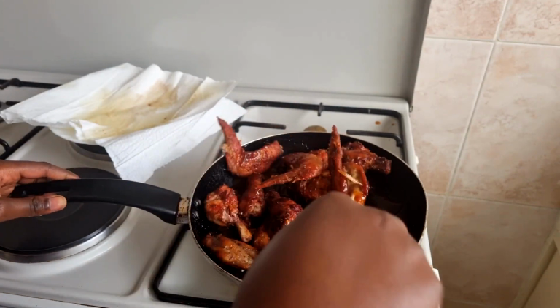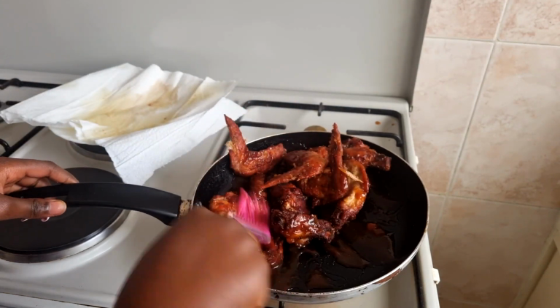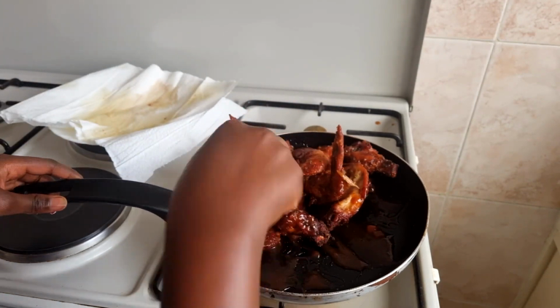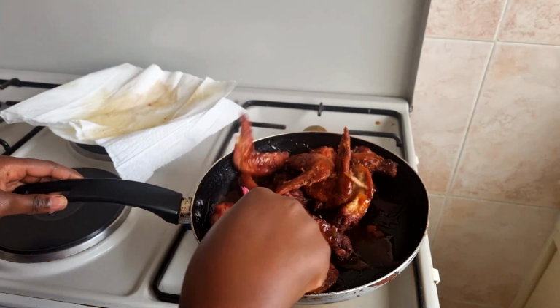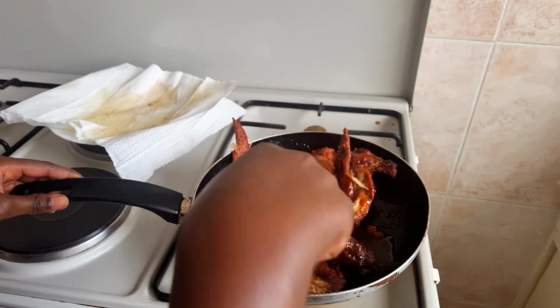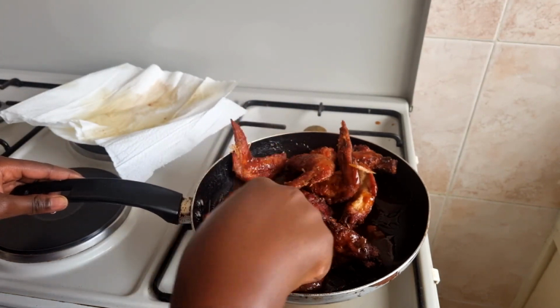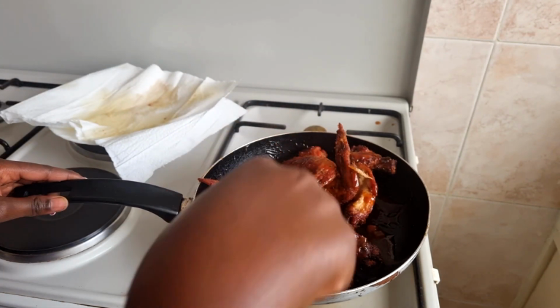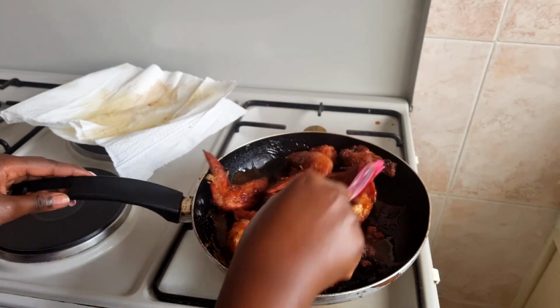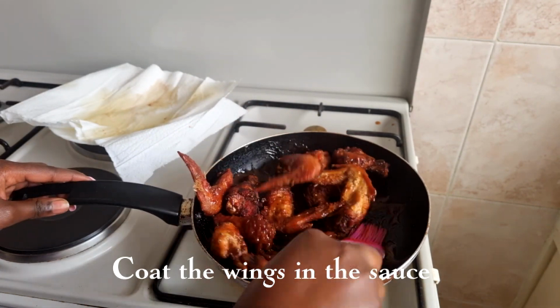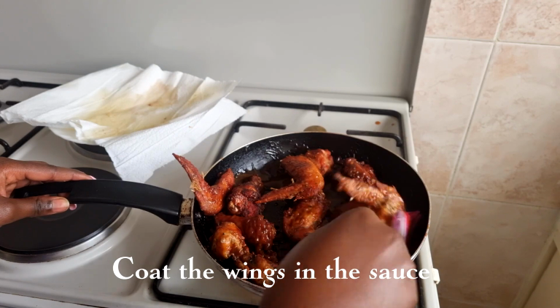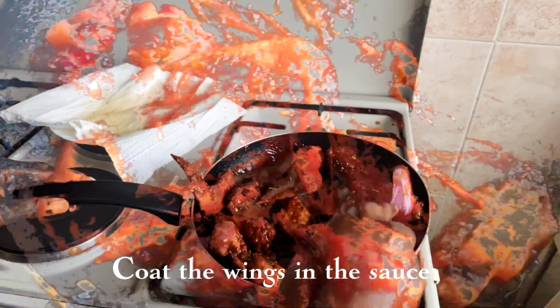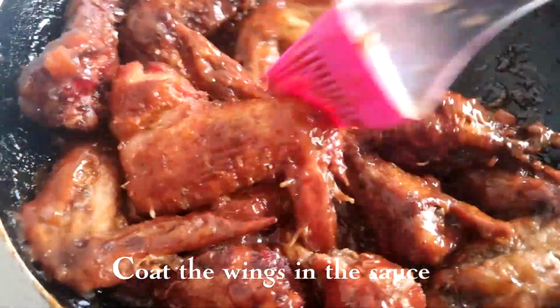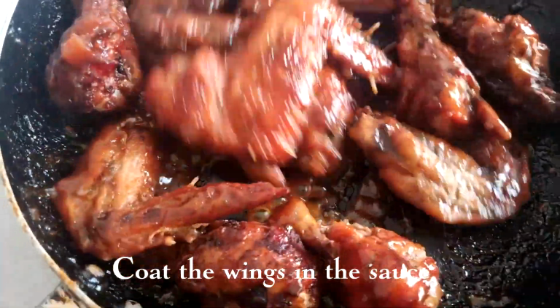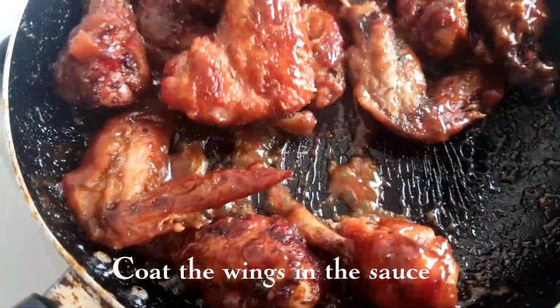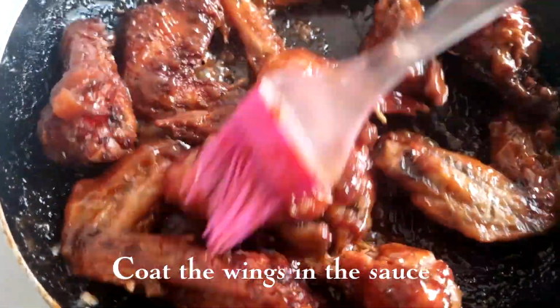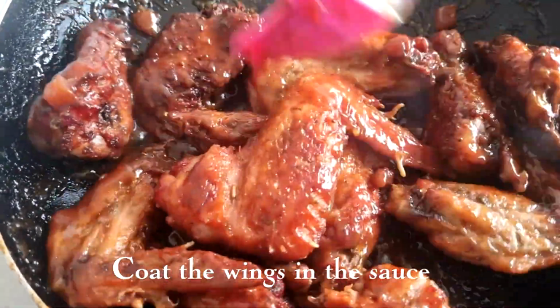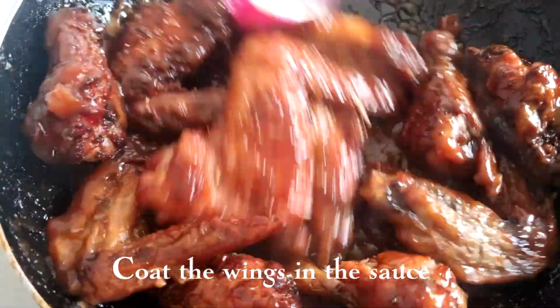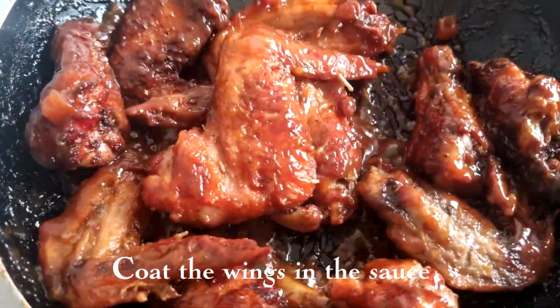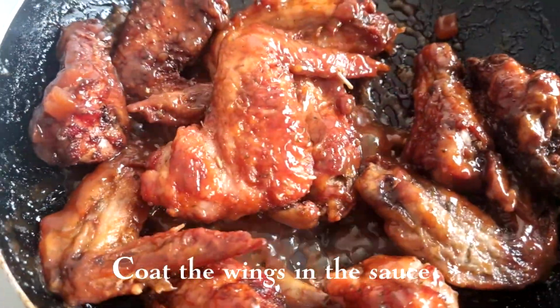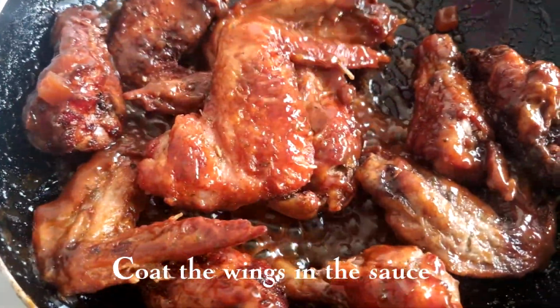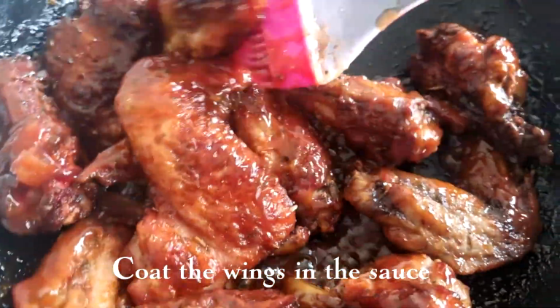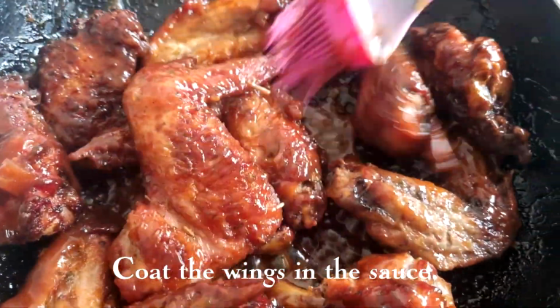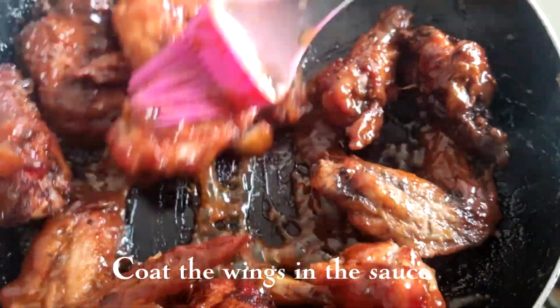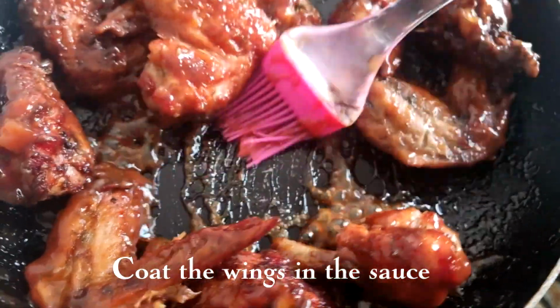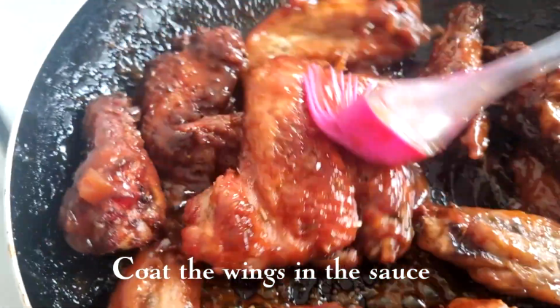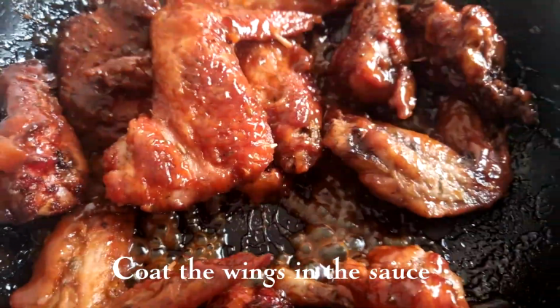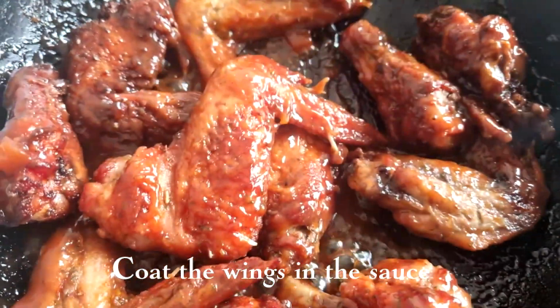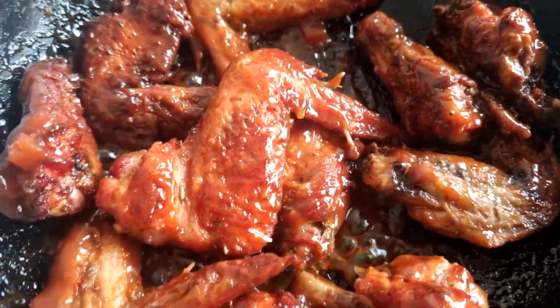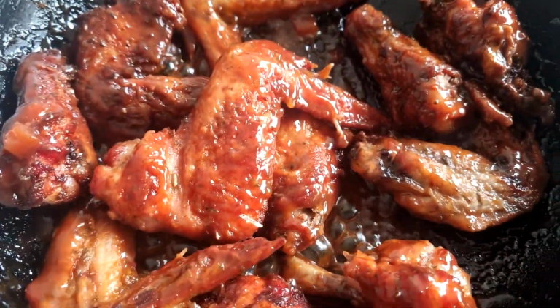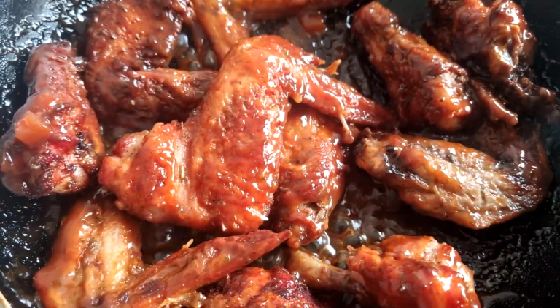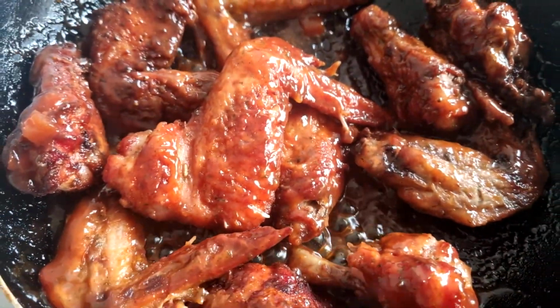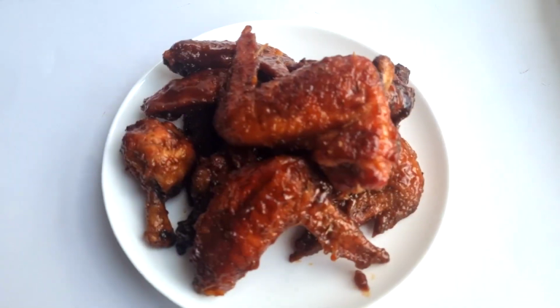Then add your wings into the sauce and cook for another two to three minutes. Finally, it's time to enjoy the good meal. Serve and enjoy — you can have it with any accompaniment or even eat it on its own.